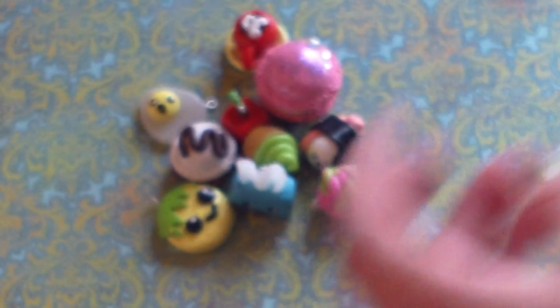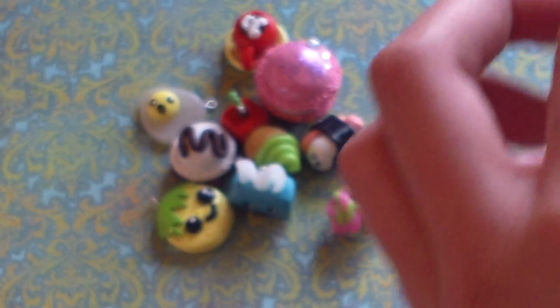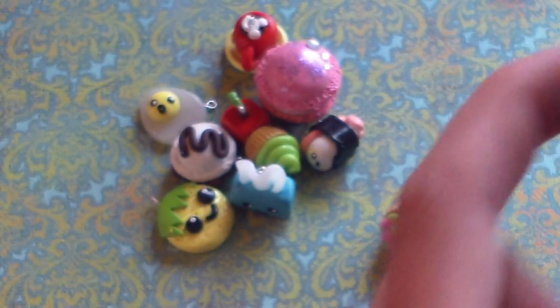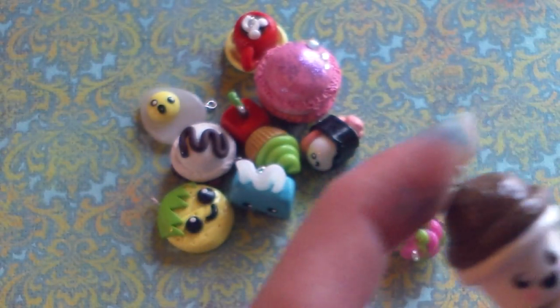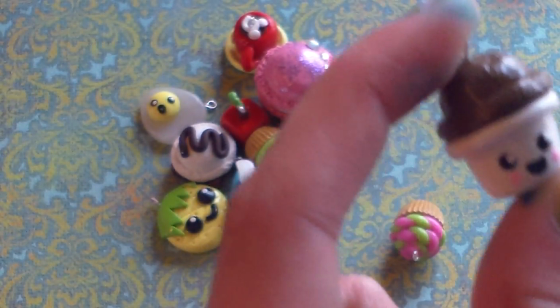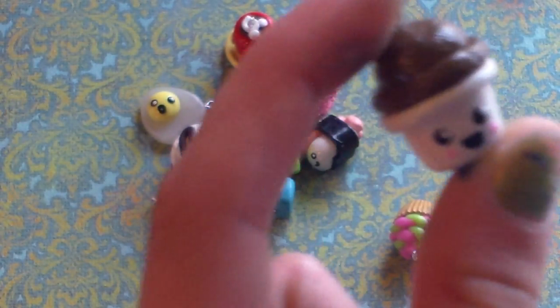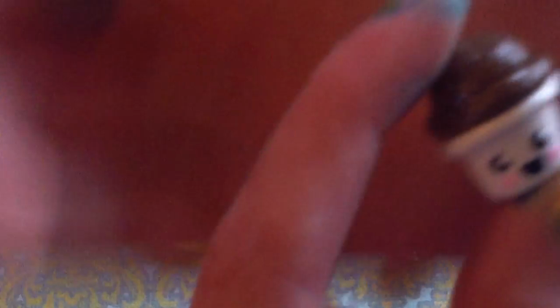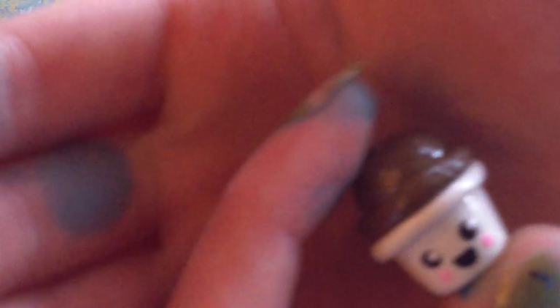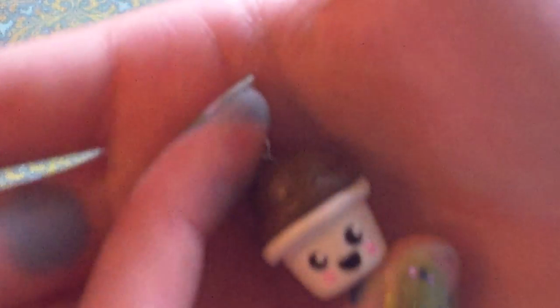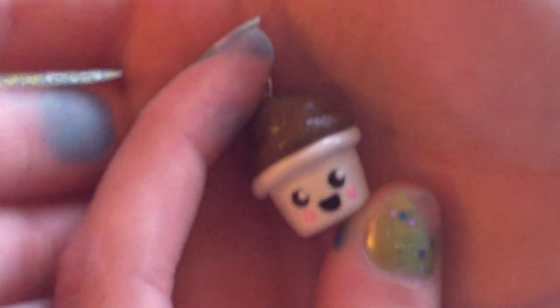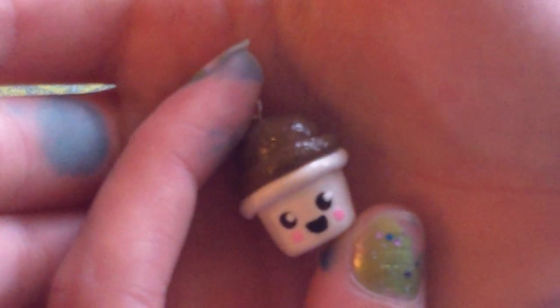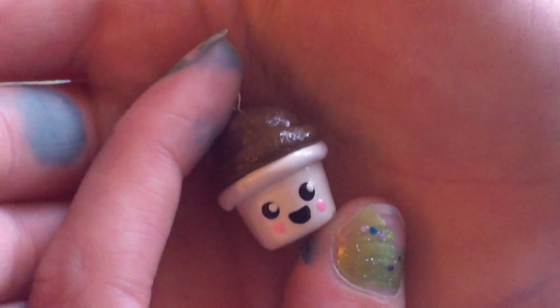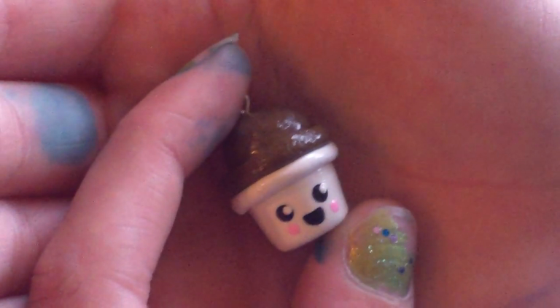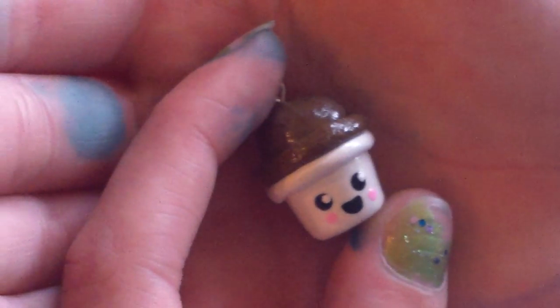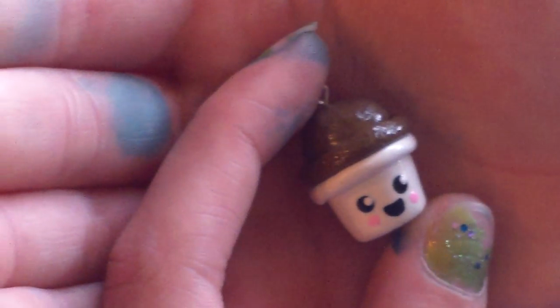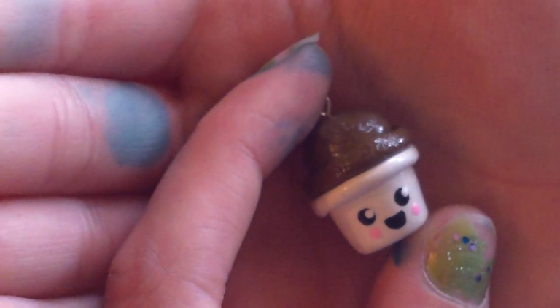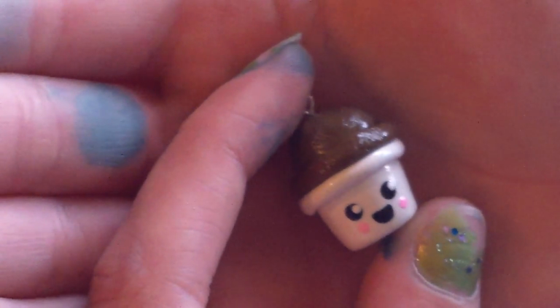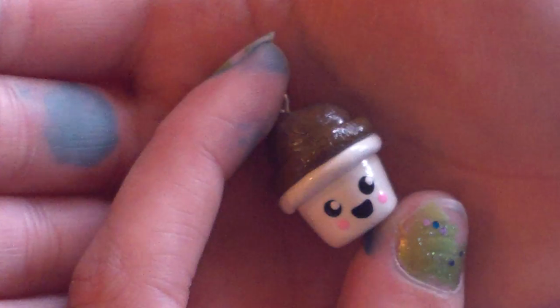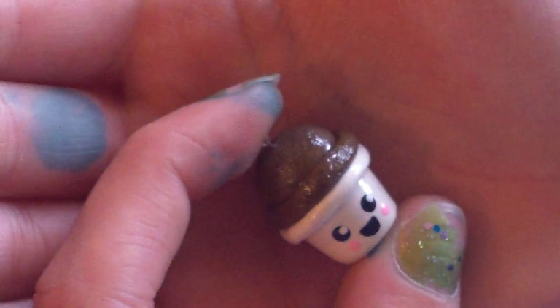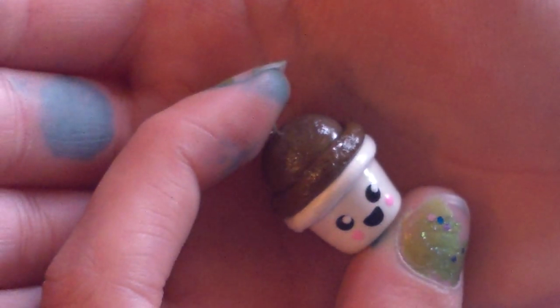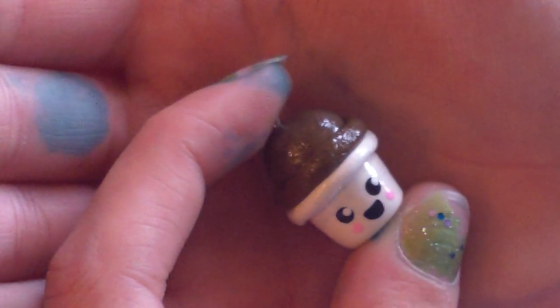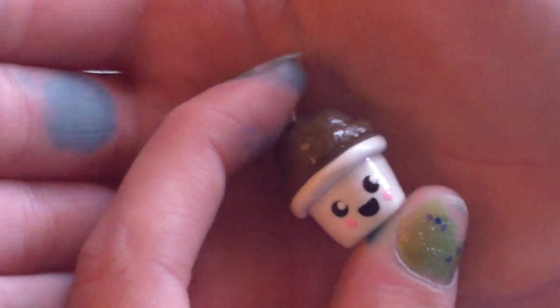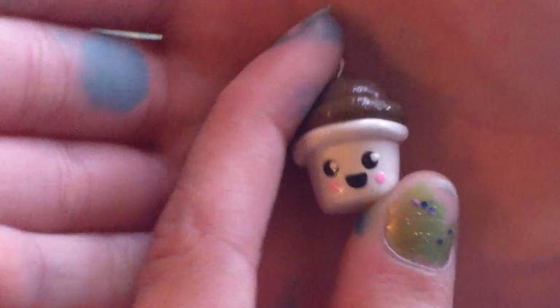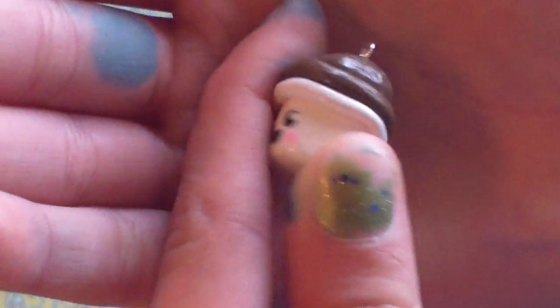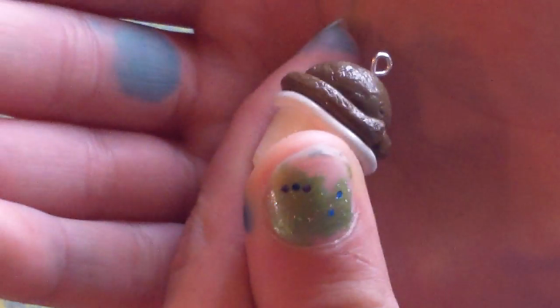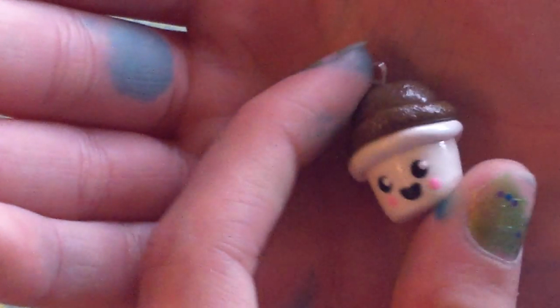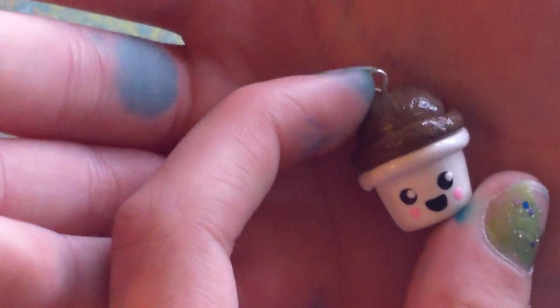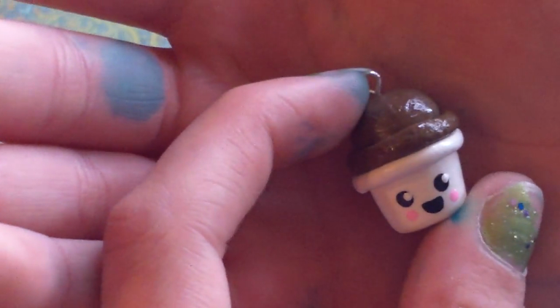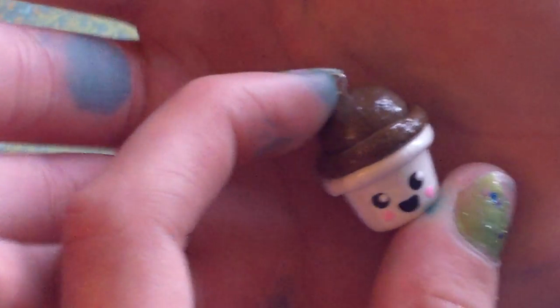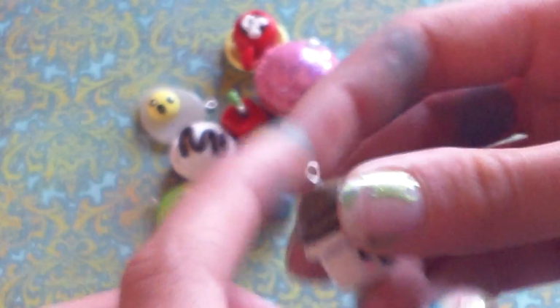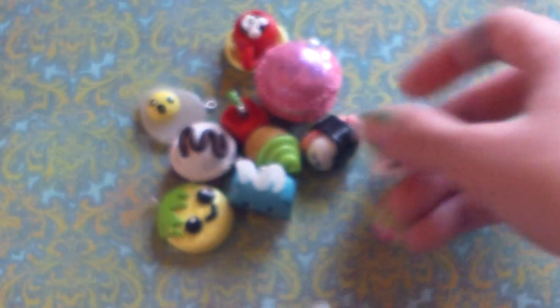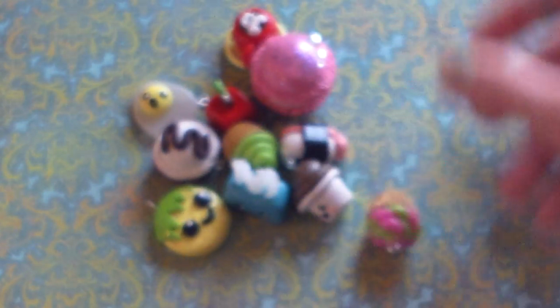This little ice cream cup — this is like my favorite face I've ever done. So cute. It's chocolate ice cream in a little cup. So cute.